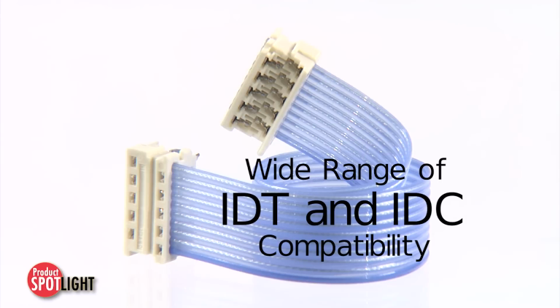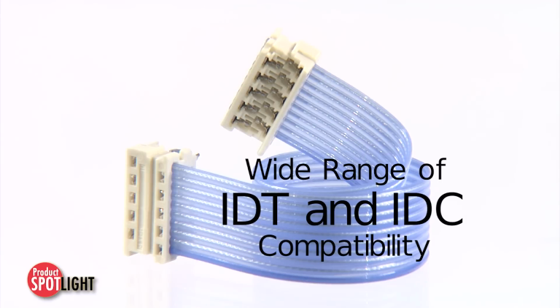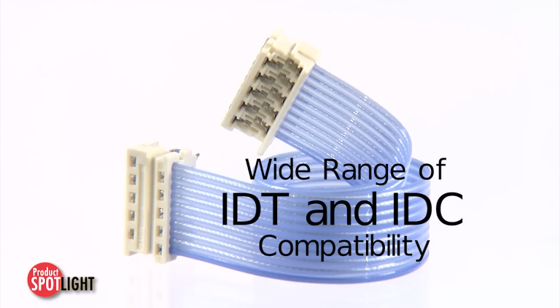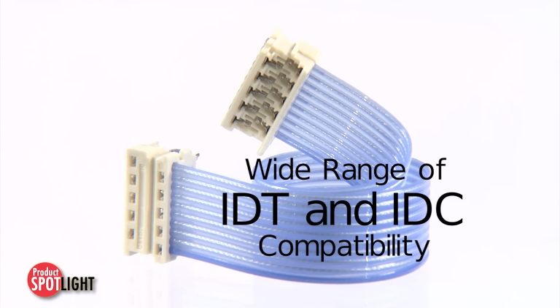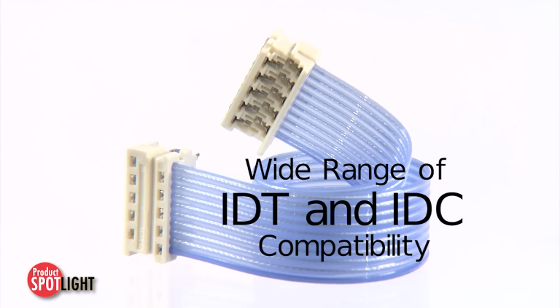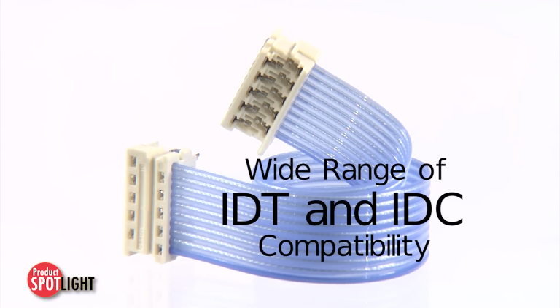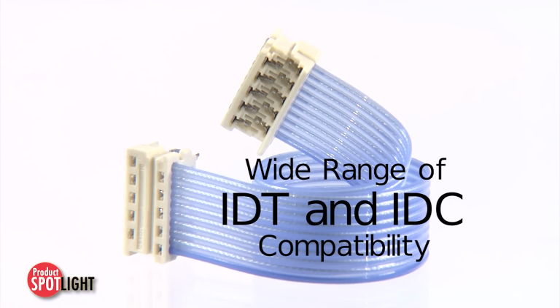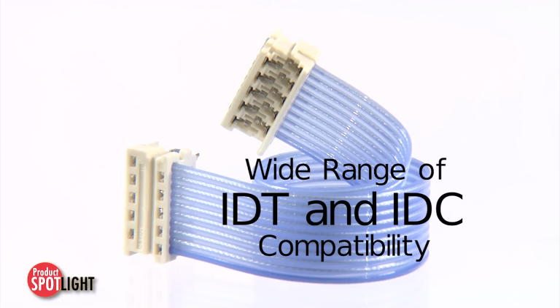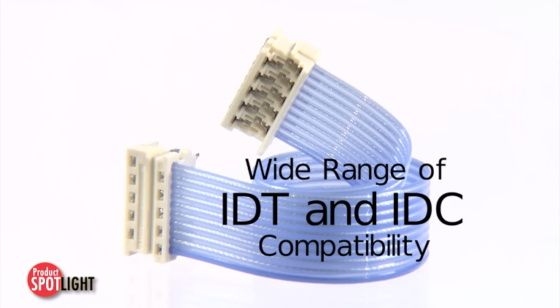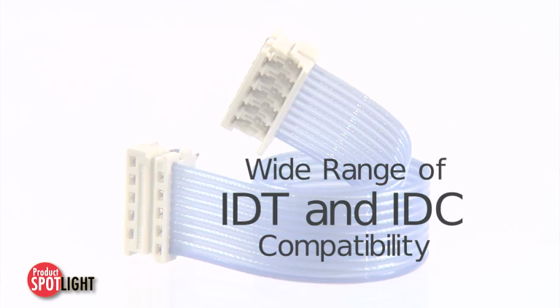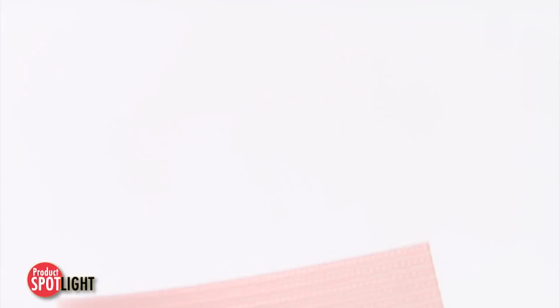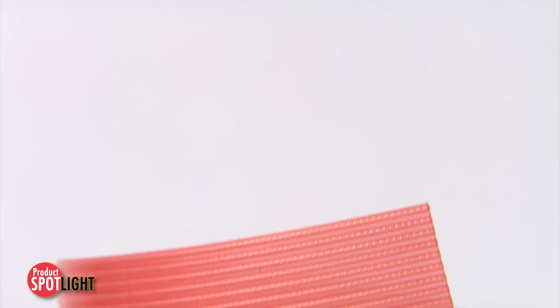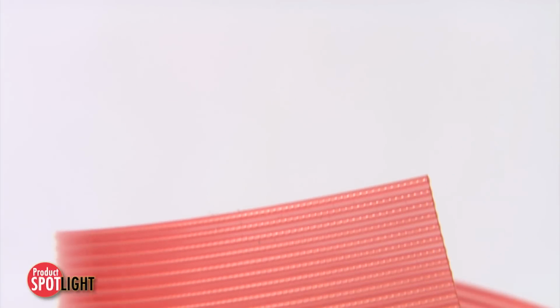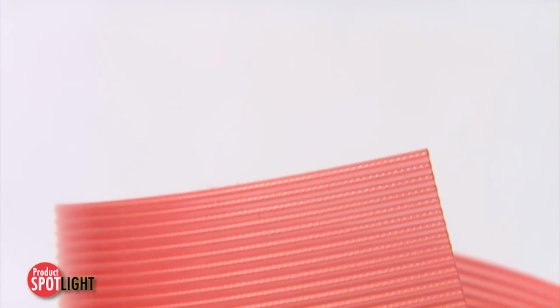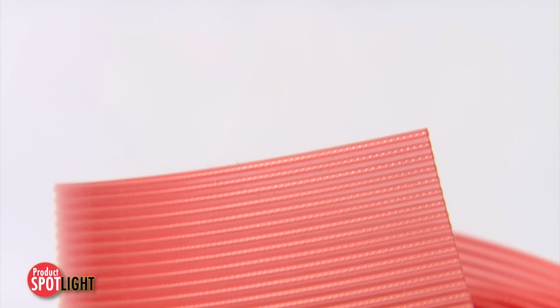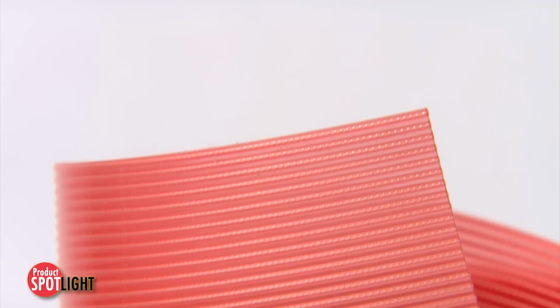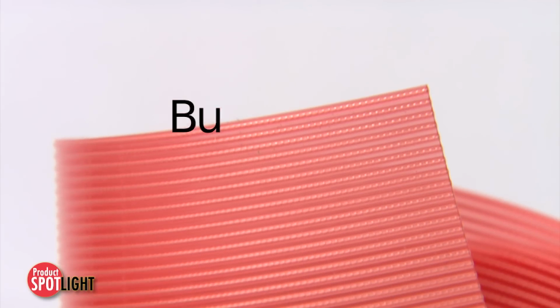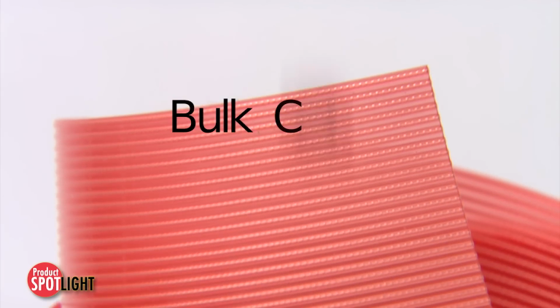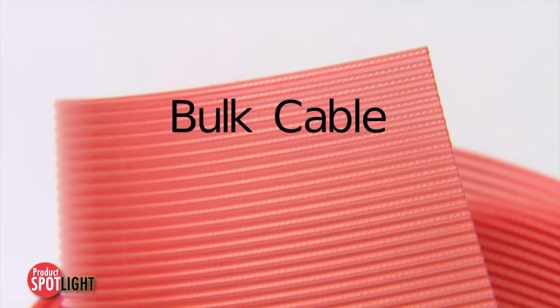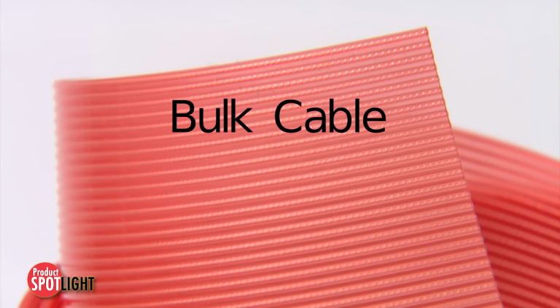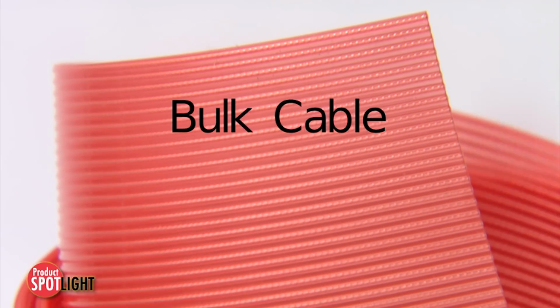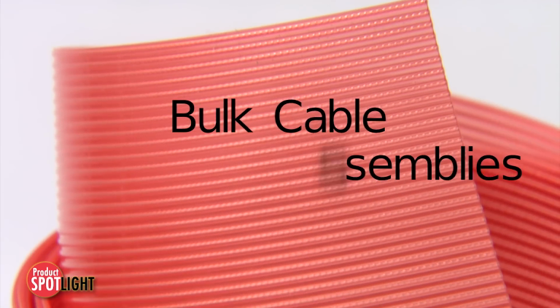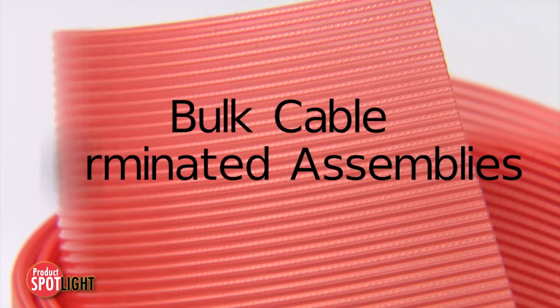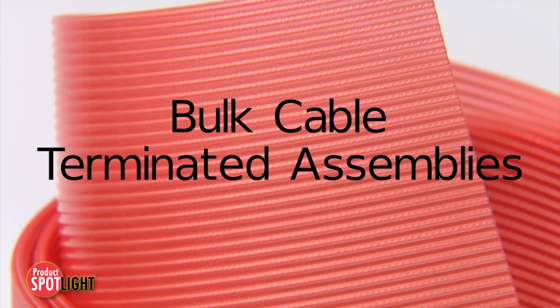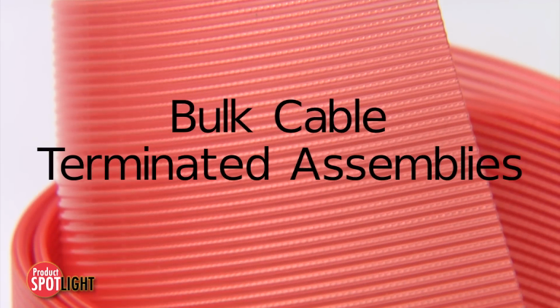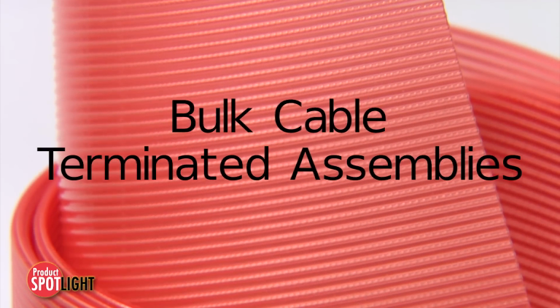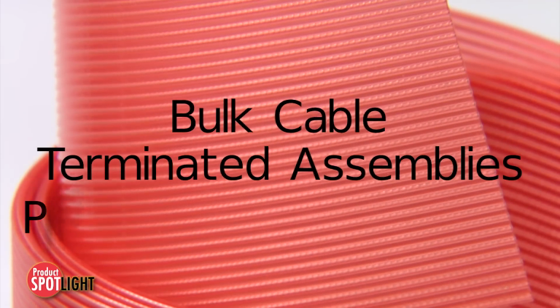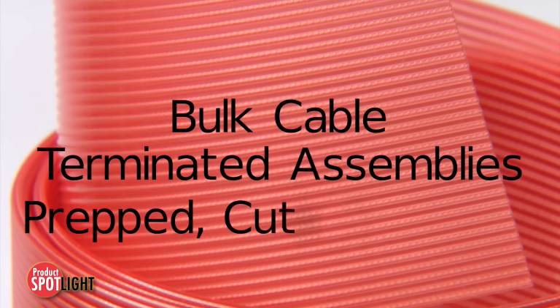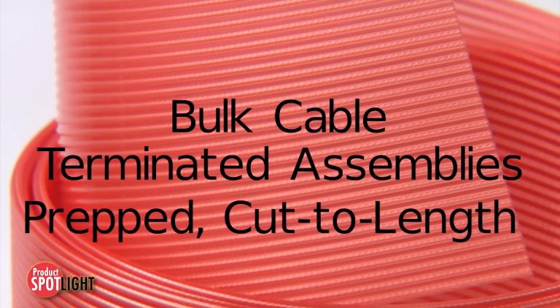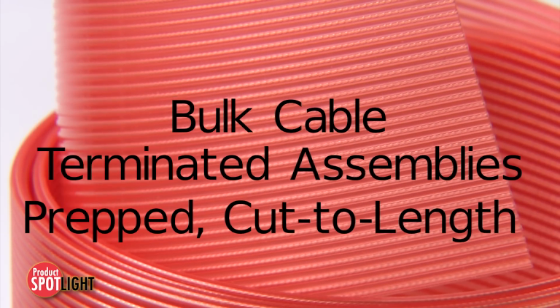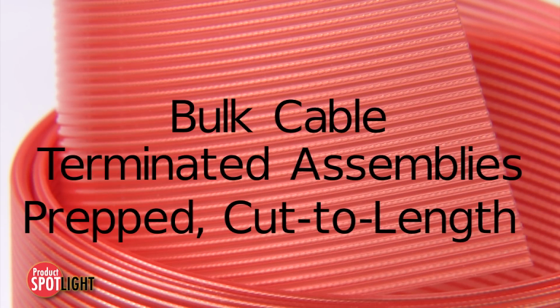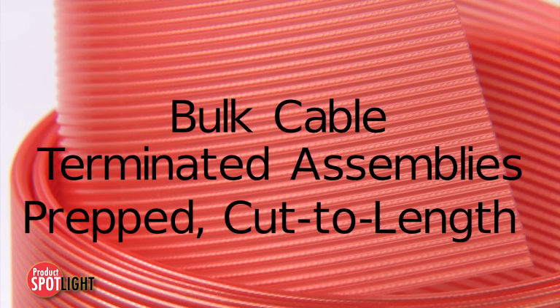Providing efficiency and cost savings. The Temflex FEP Flat Ribbon Cable is available as bulk cabled, terminated assemblies, or cut-to-length prepped pieces.